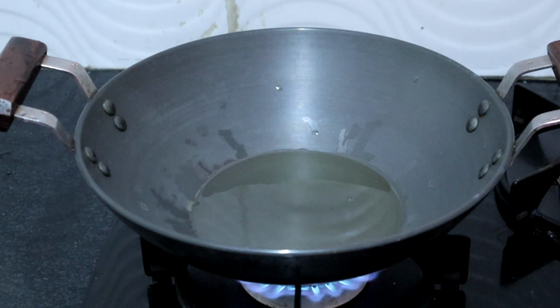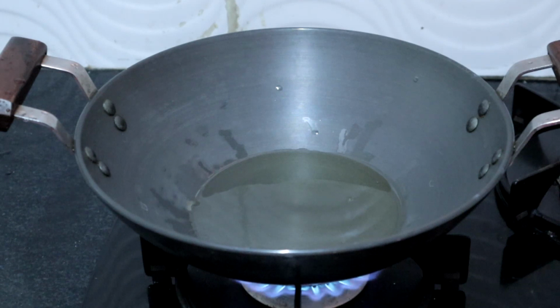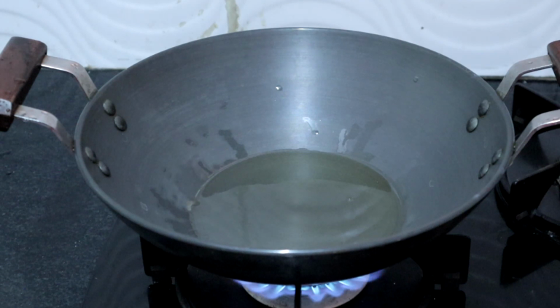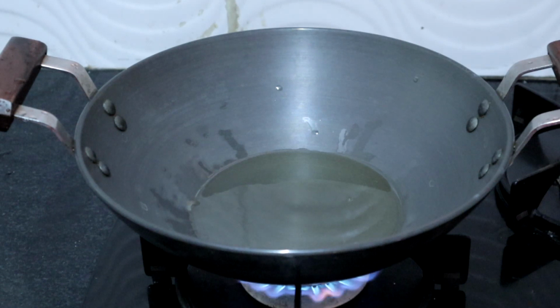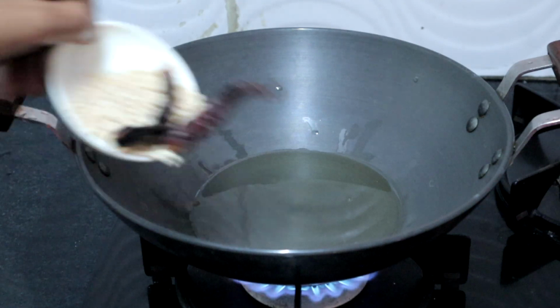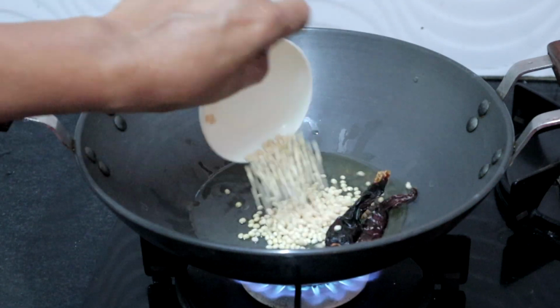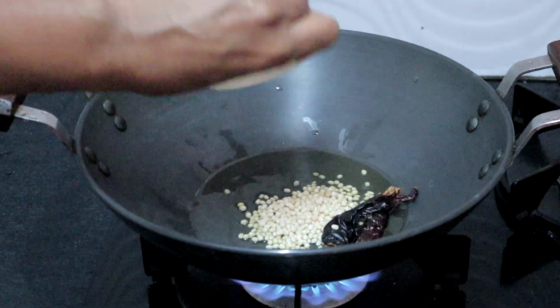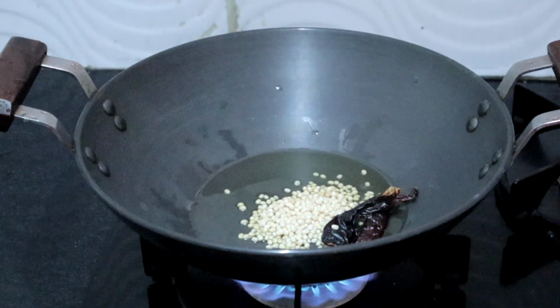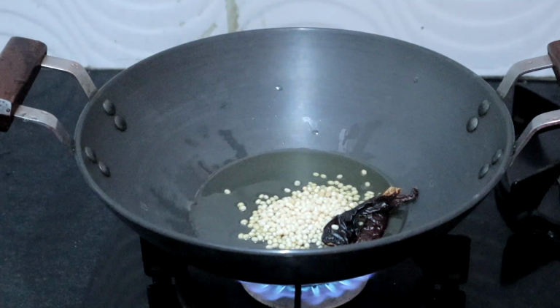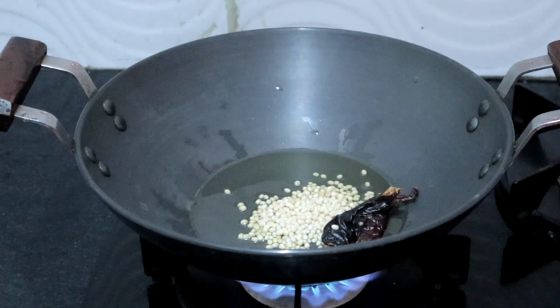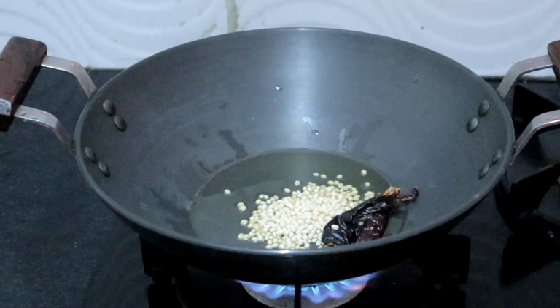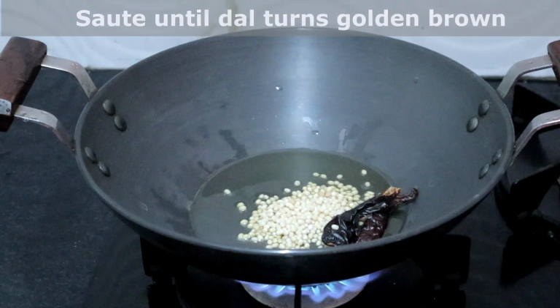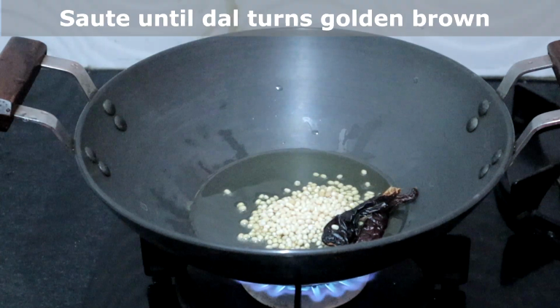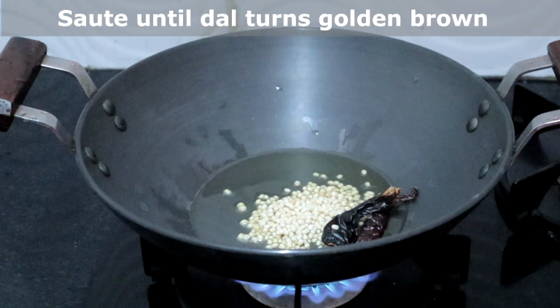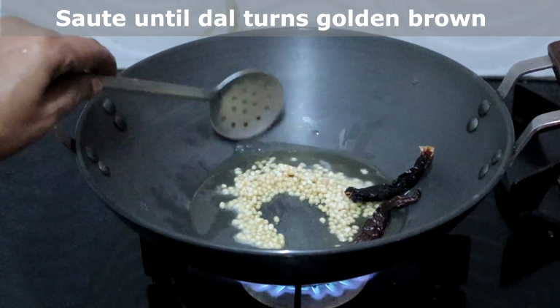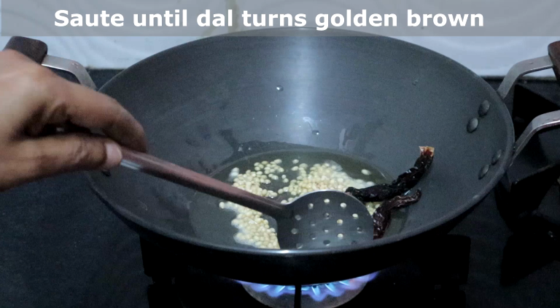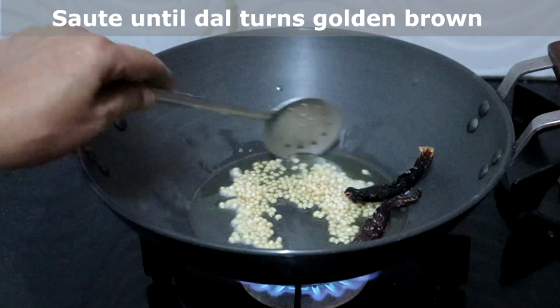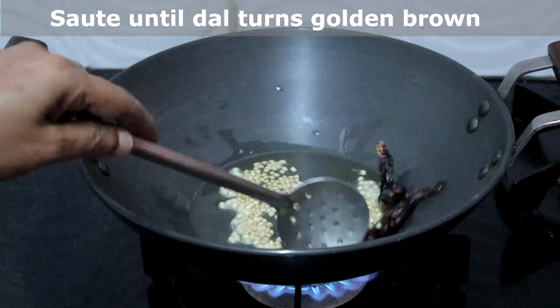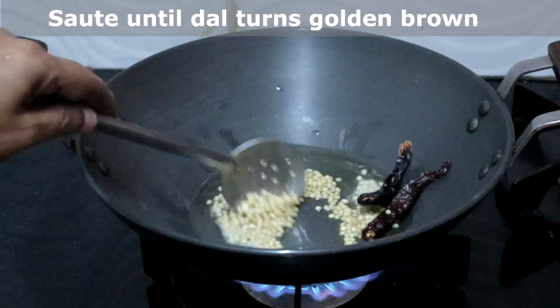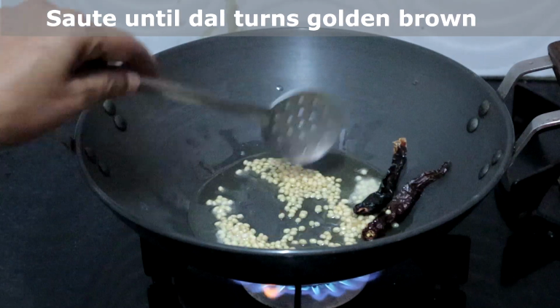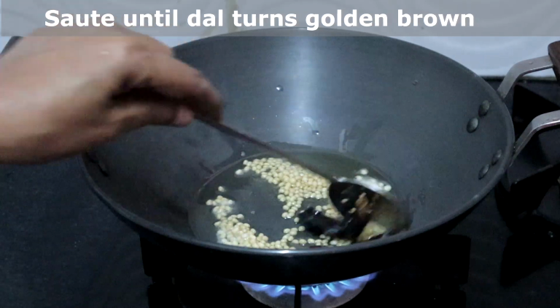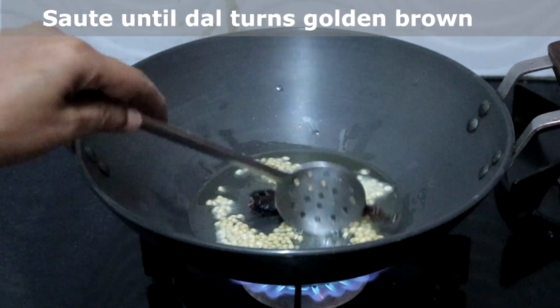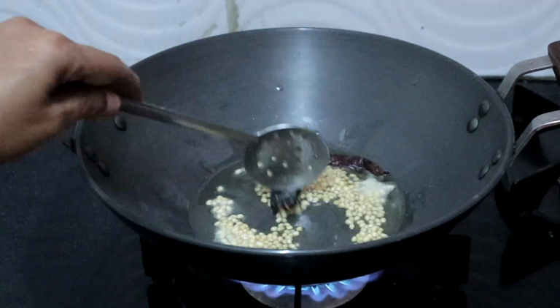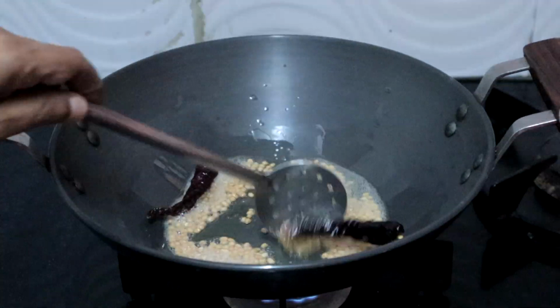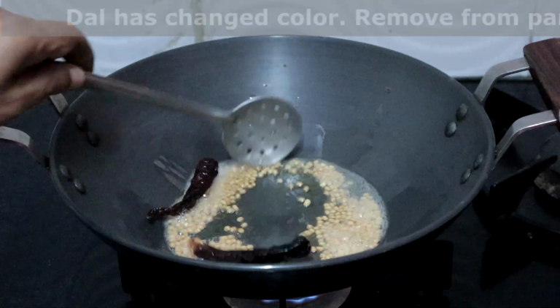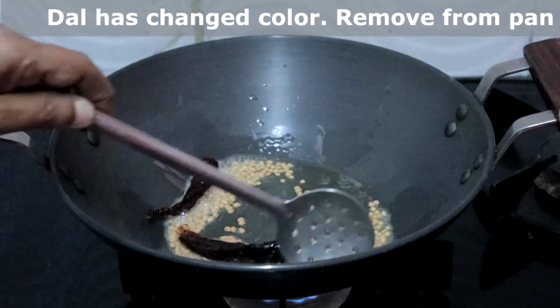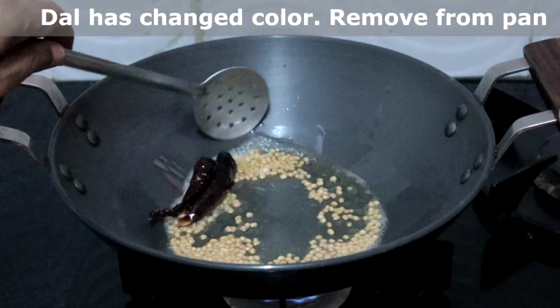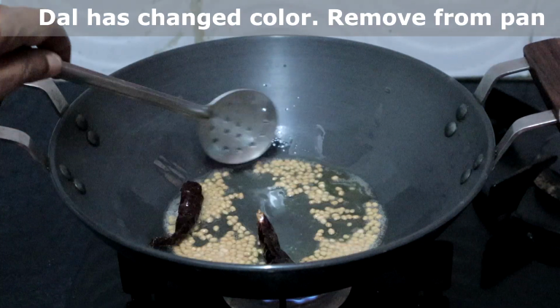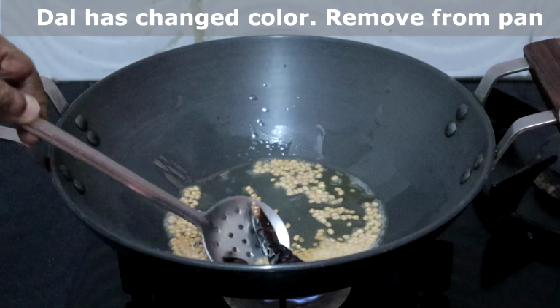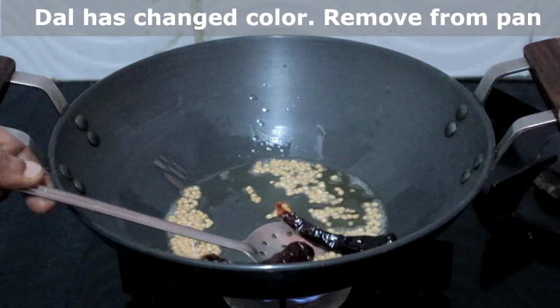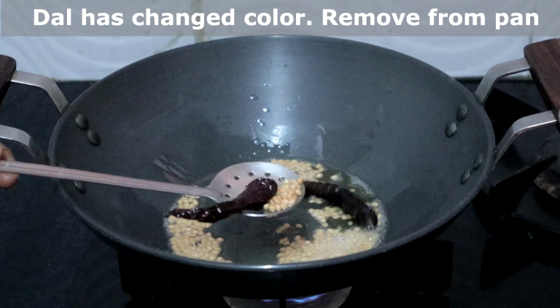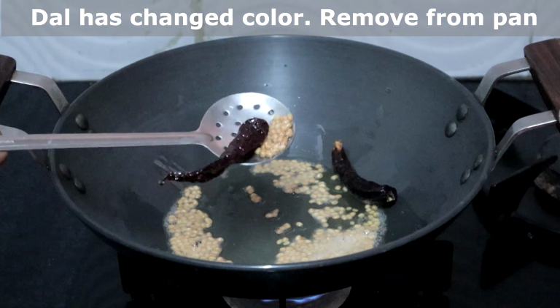Heat two tablespoons of oil. Once the oil is hot, add a tablespoon of urad dal and two red chillies. Saute until the dal turns golden brown. The dal has changed color — we will remove this.